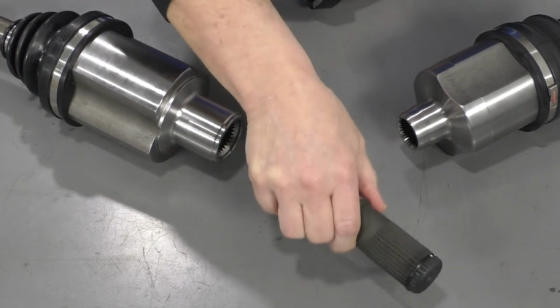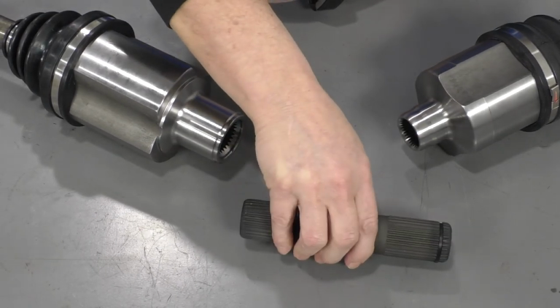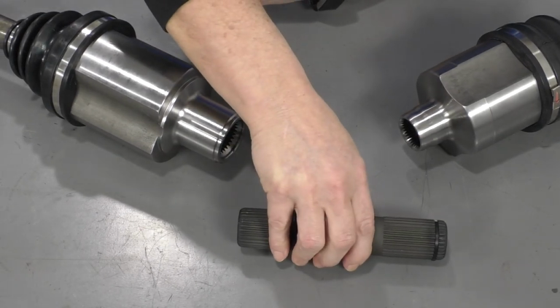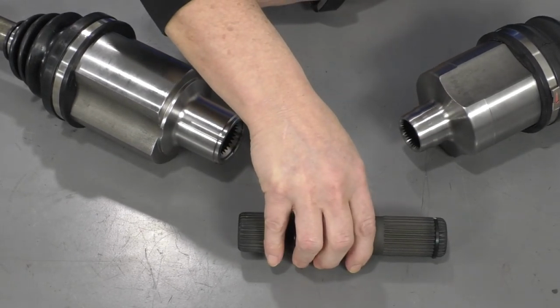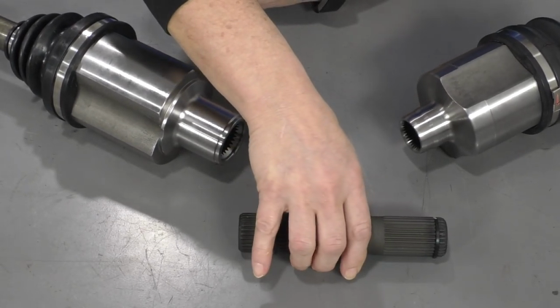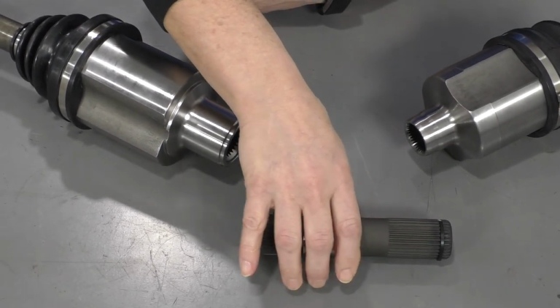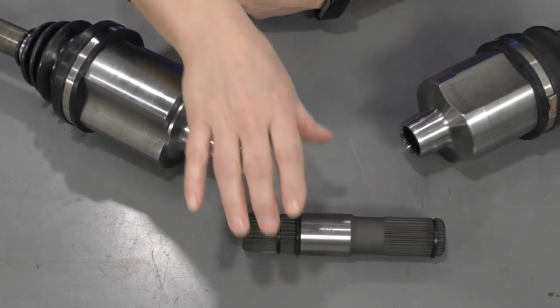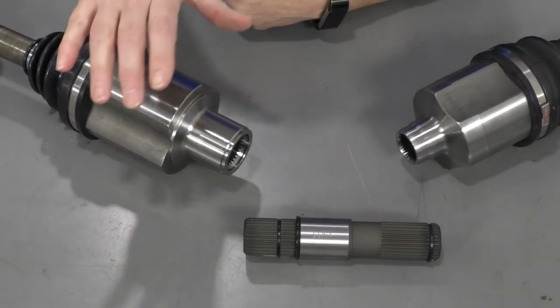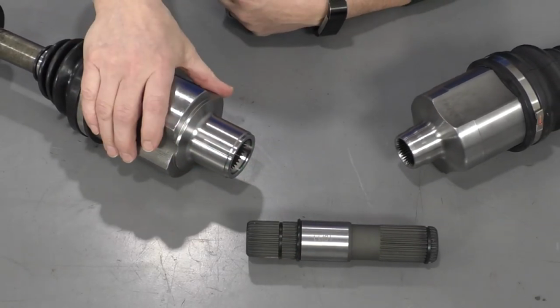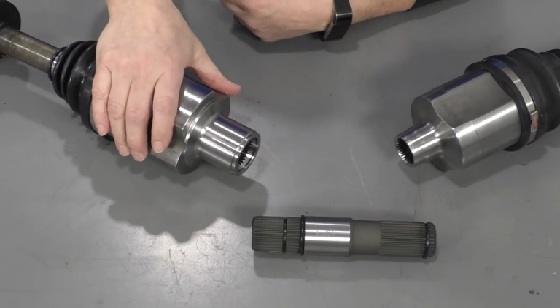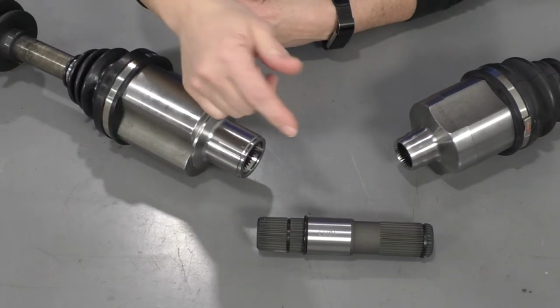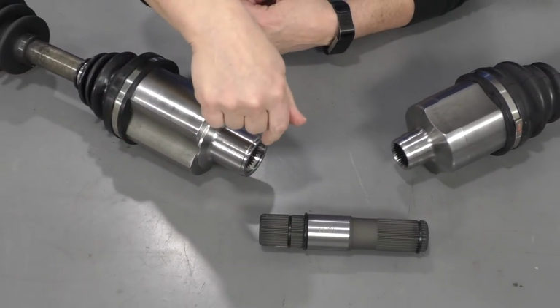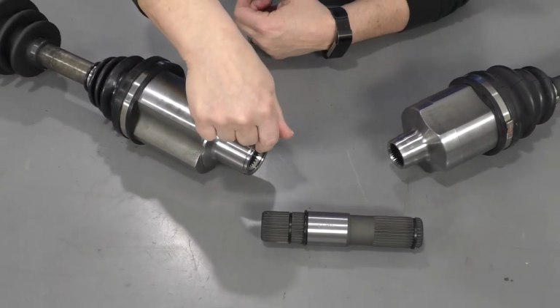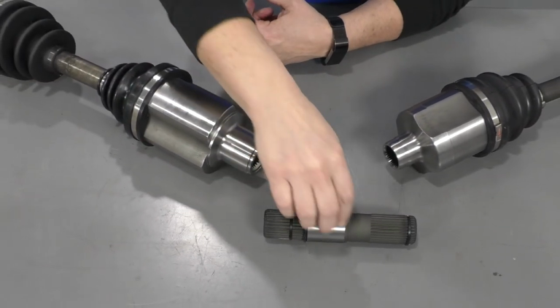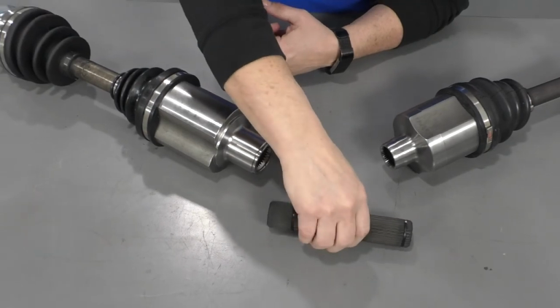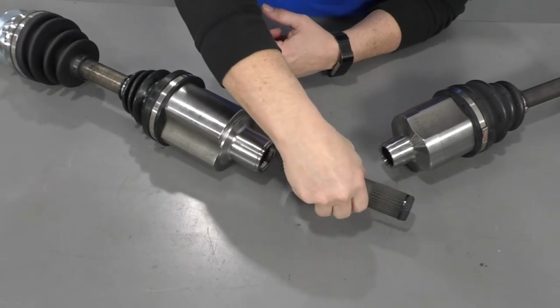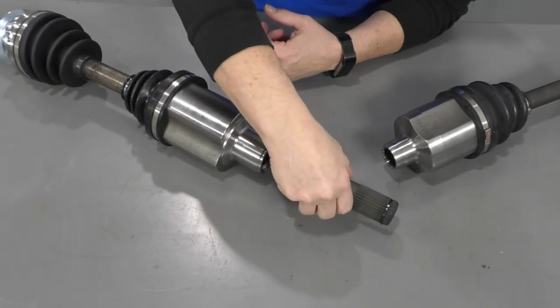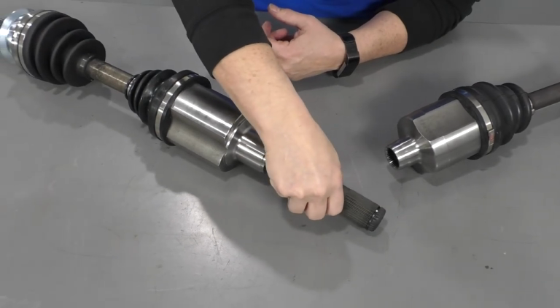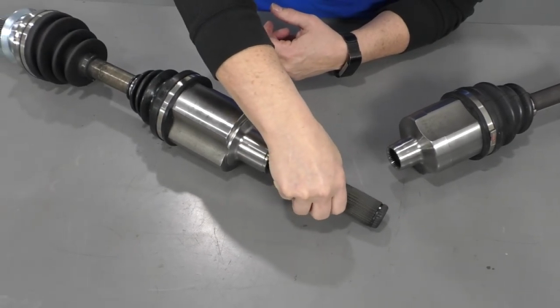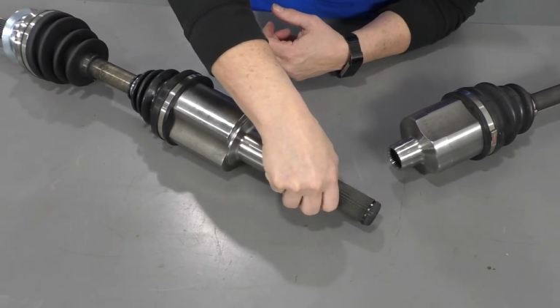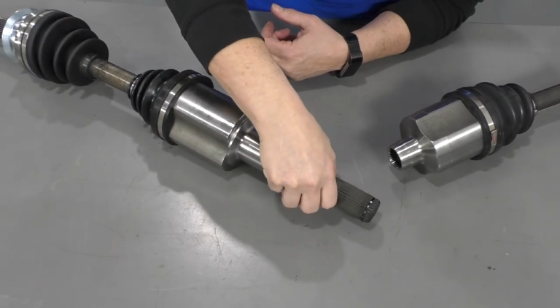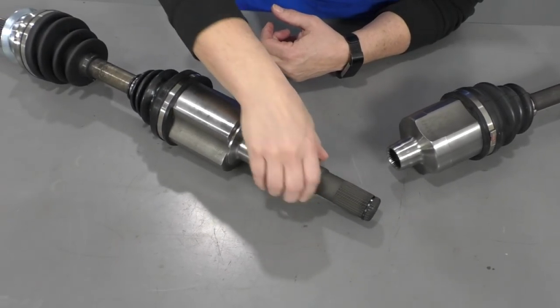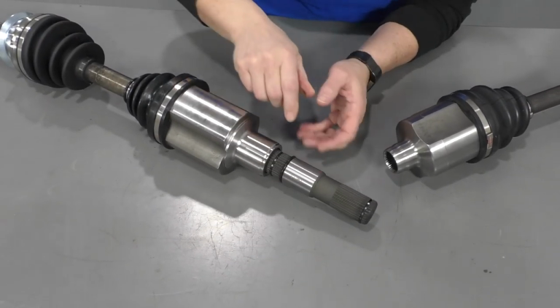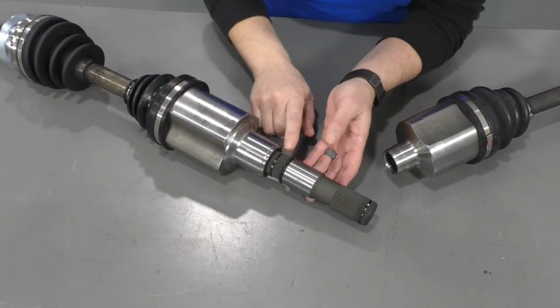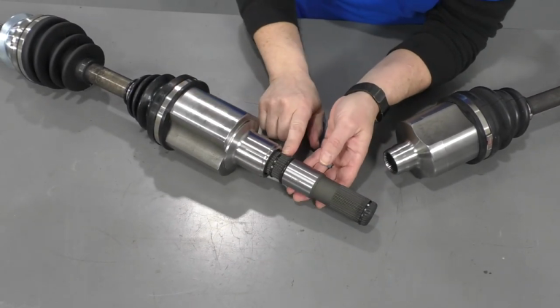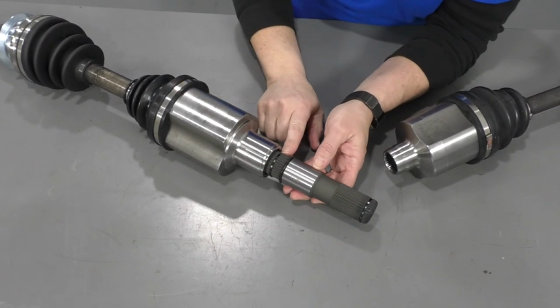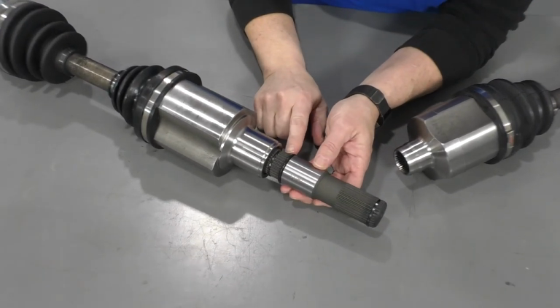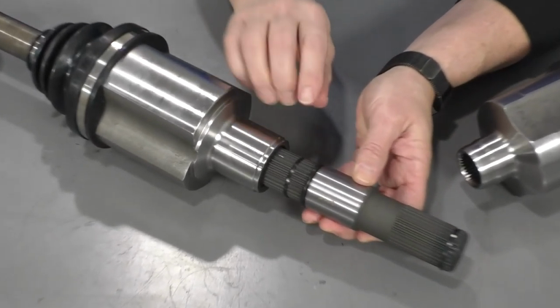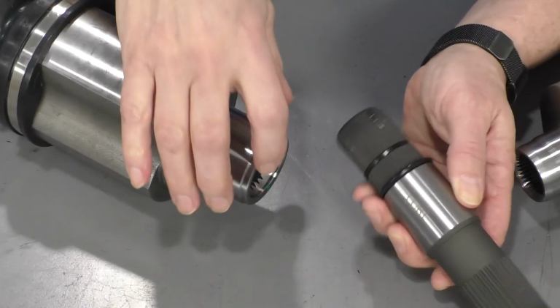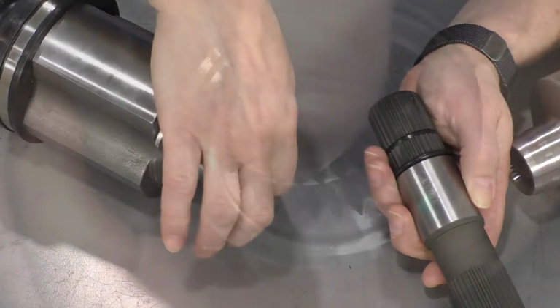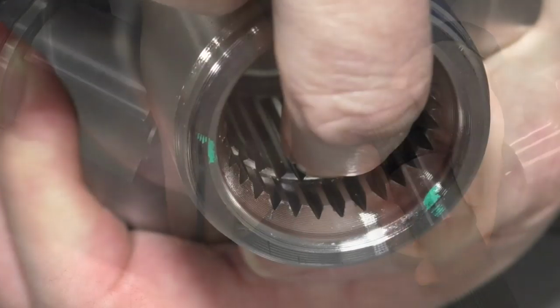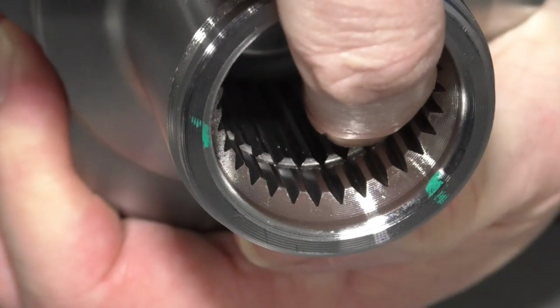So when you buy an axle, this part for this one goes like that. See, it has a lock clip on it, and there's a groove that rides in there.